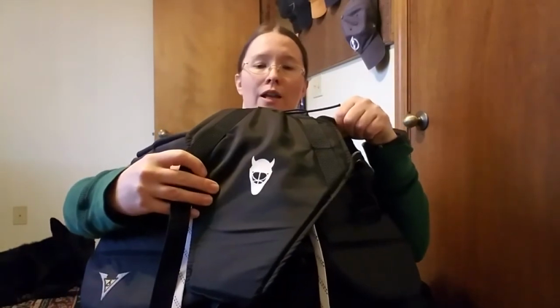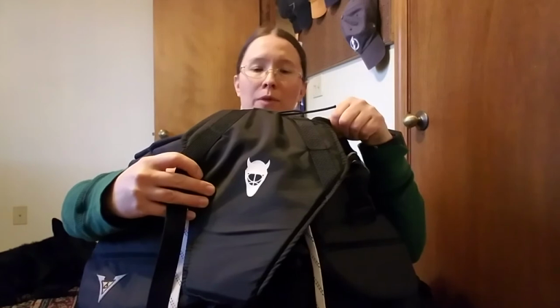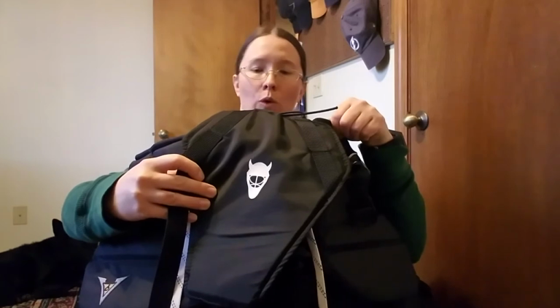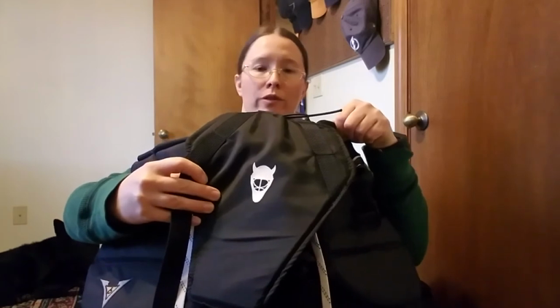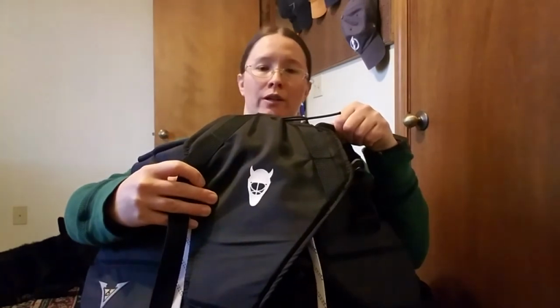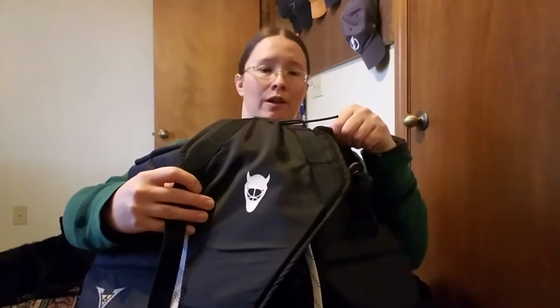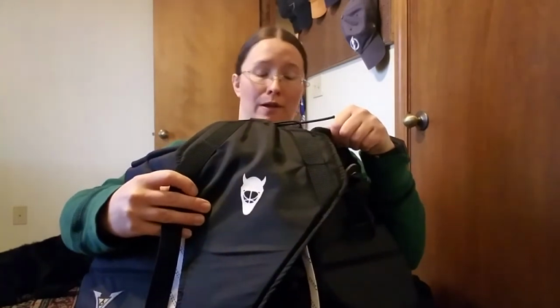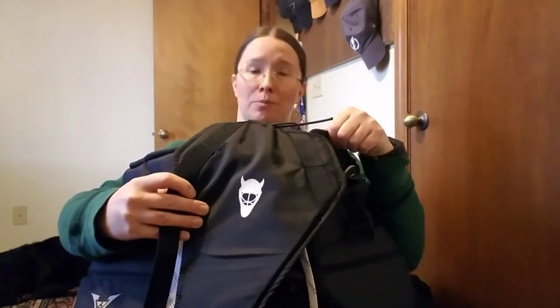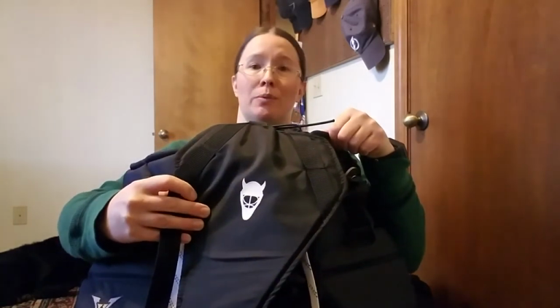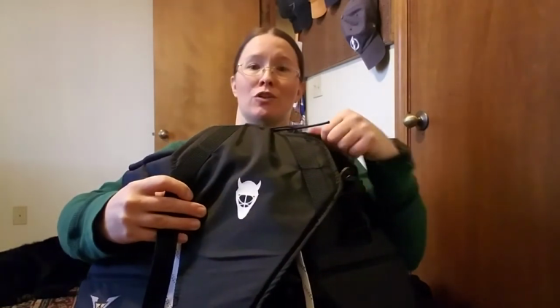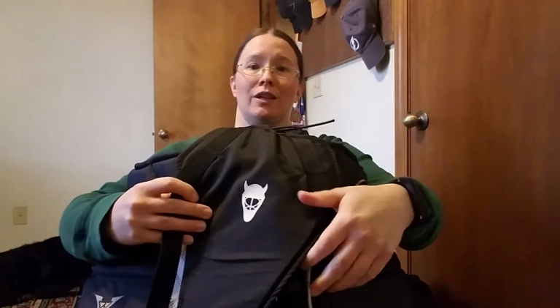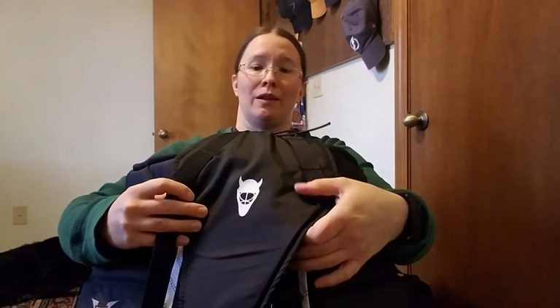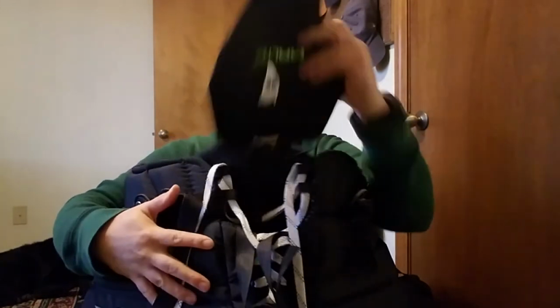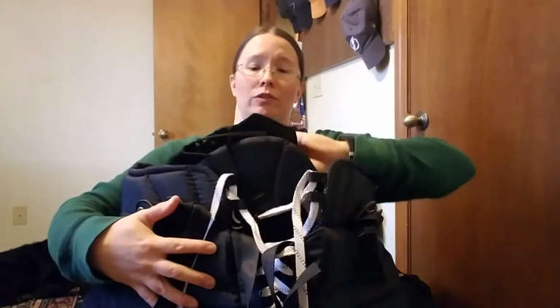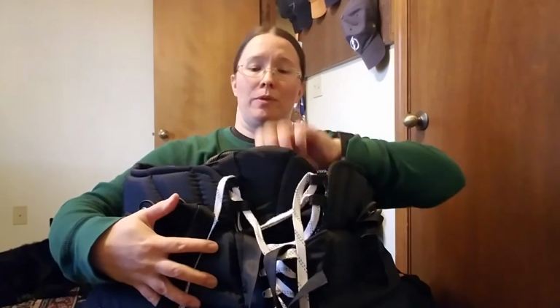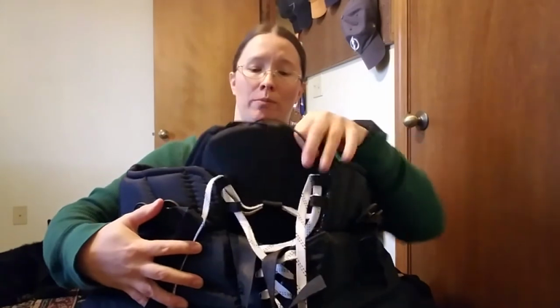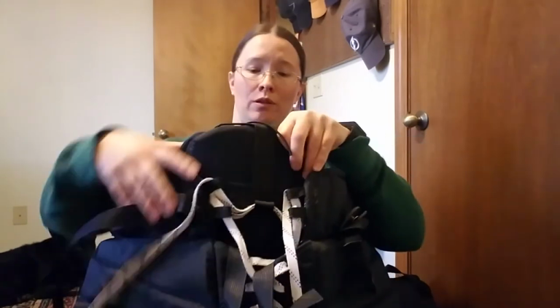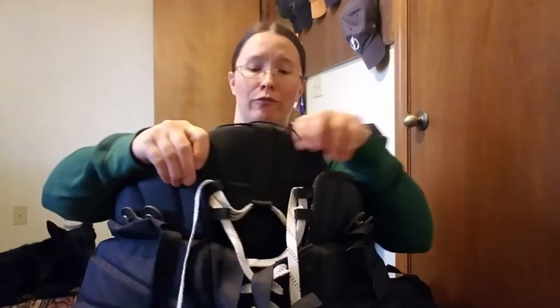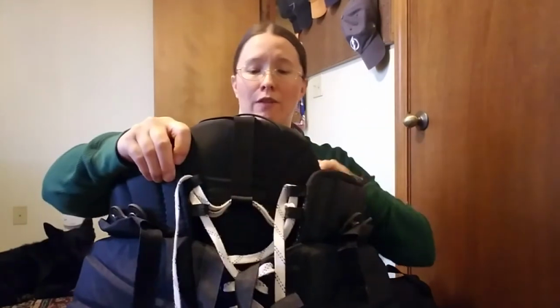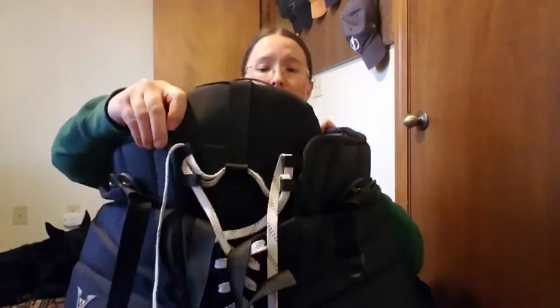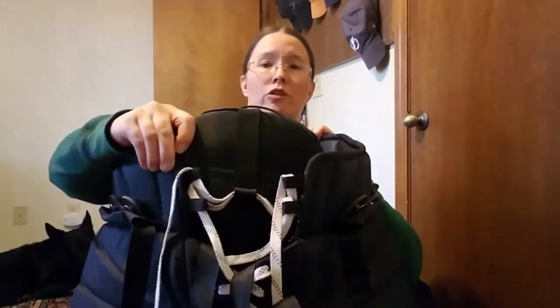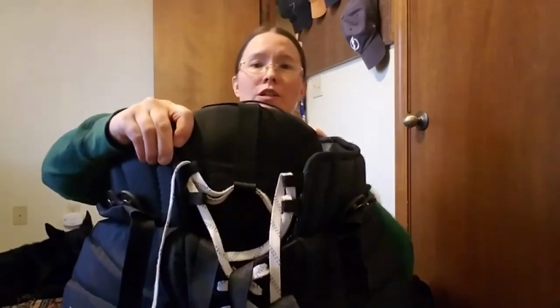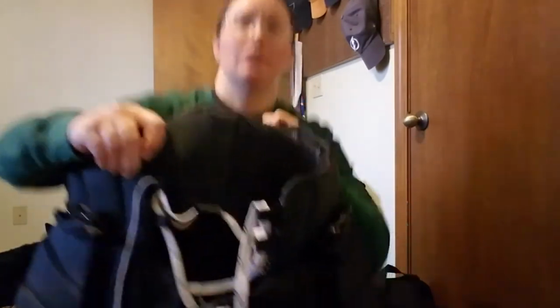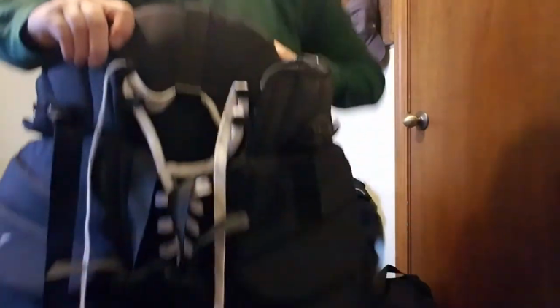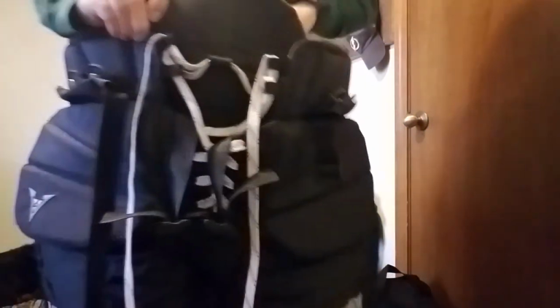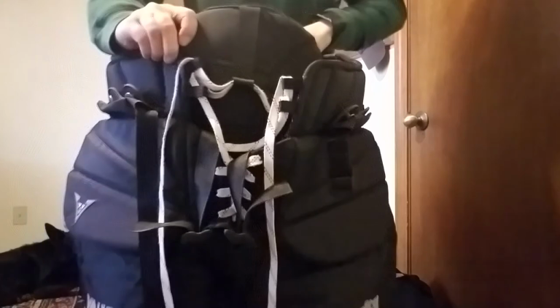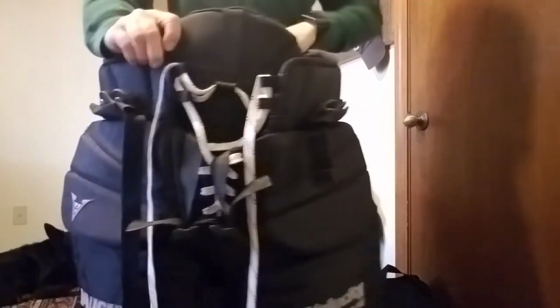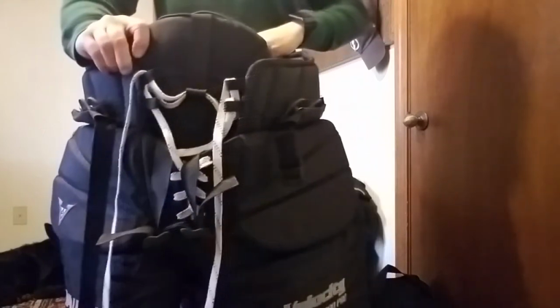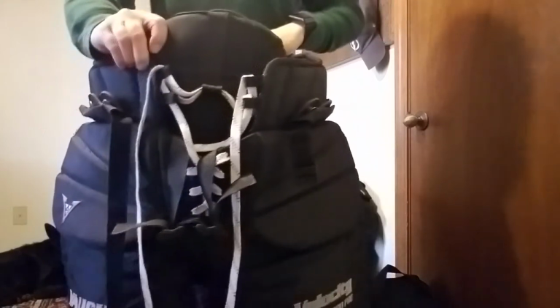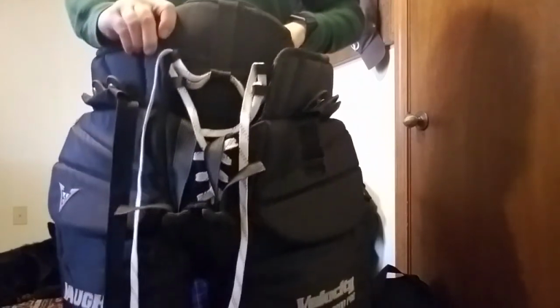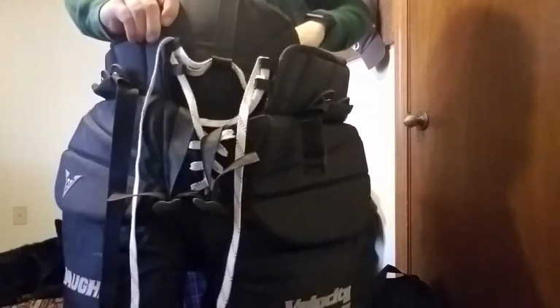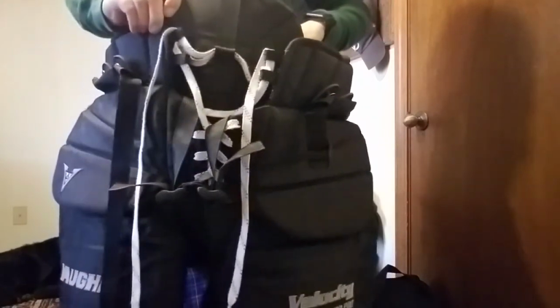Highly recommend it — way worth the money. This is the most protection you're basically going to get. It's a really great piece of equipment. Everything I've ordered from Monster Hockey has been amazing, so definitely want to give it a try. It'll be worth it to get the extra protection.